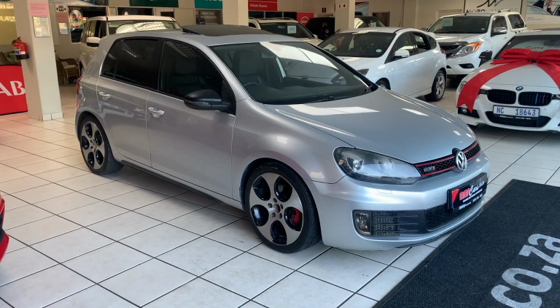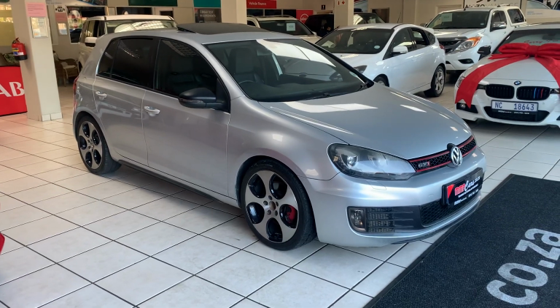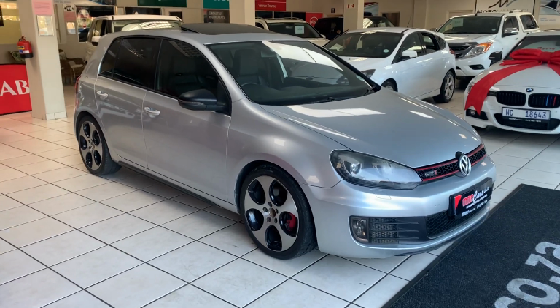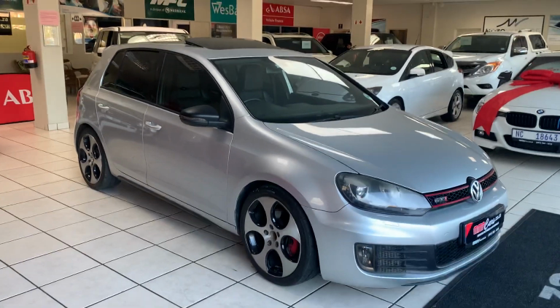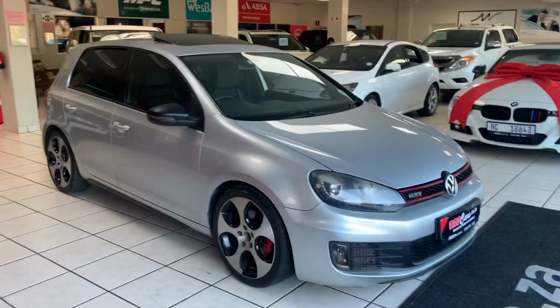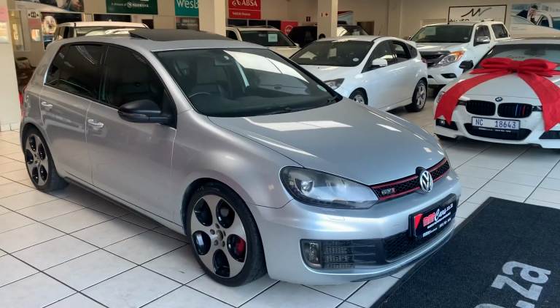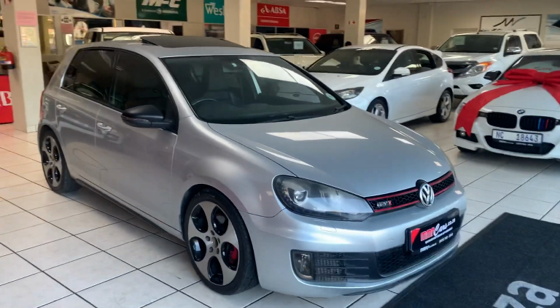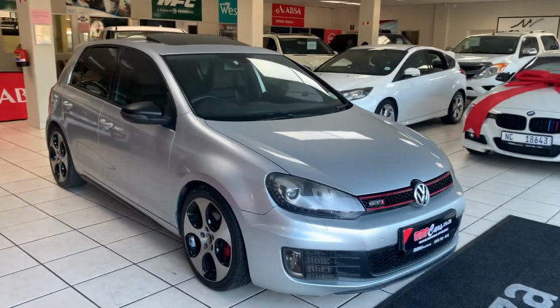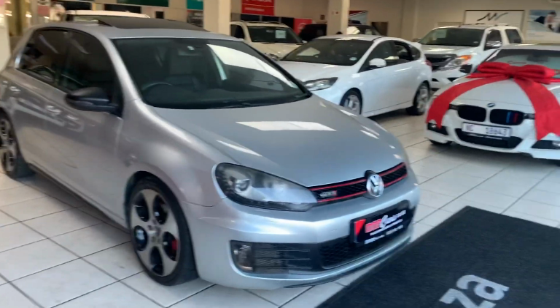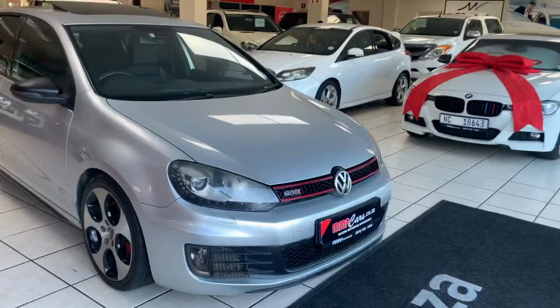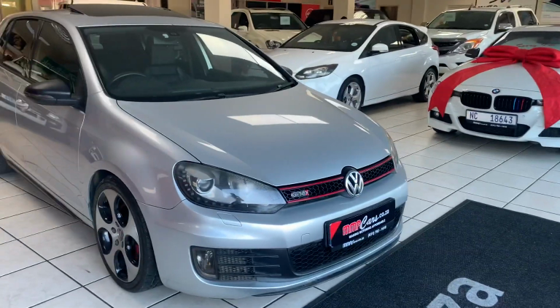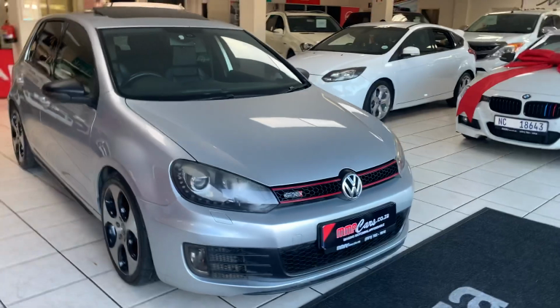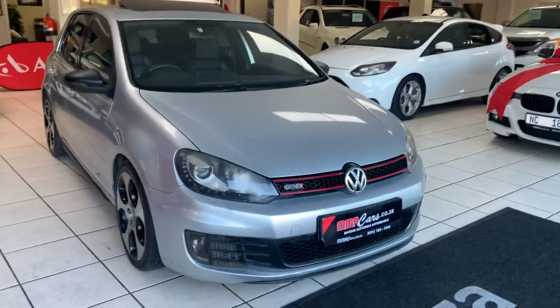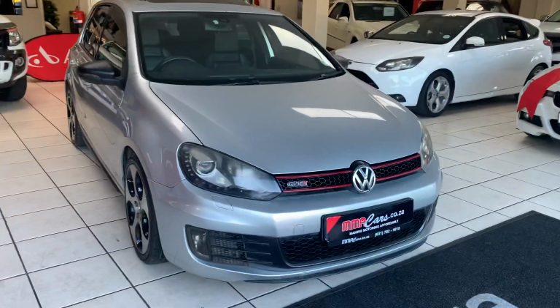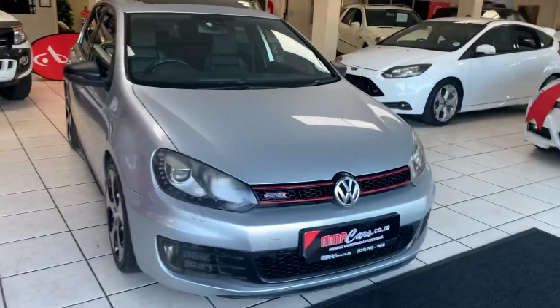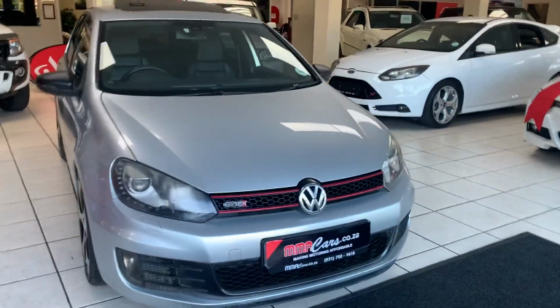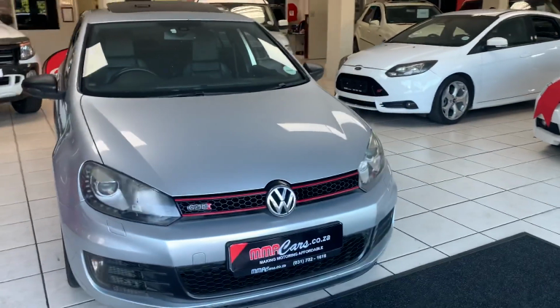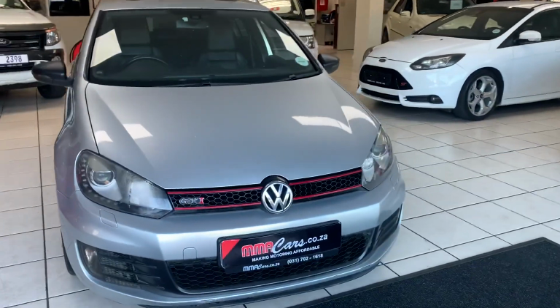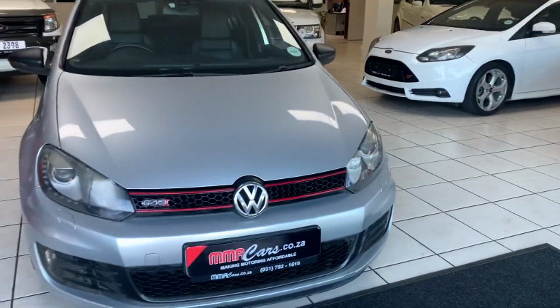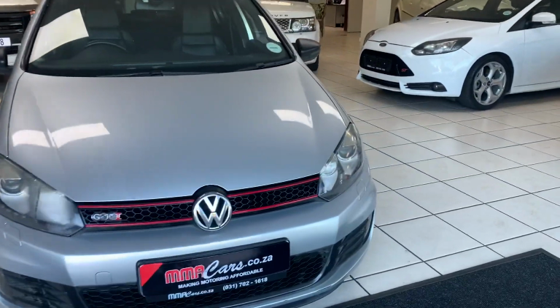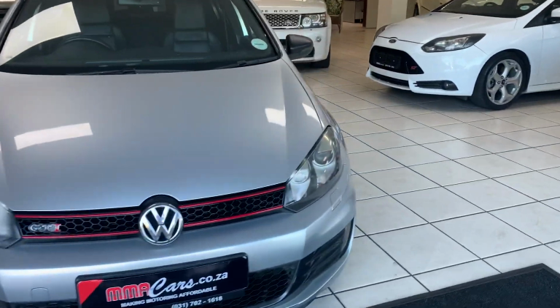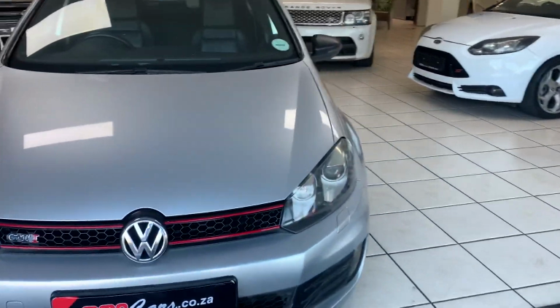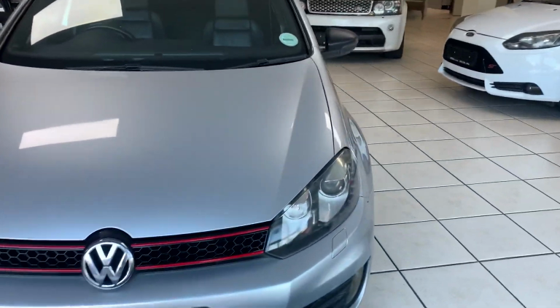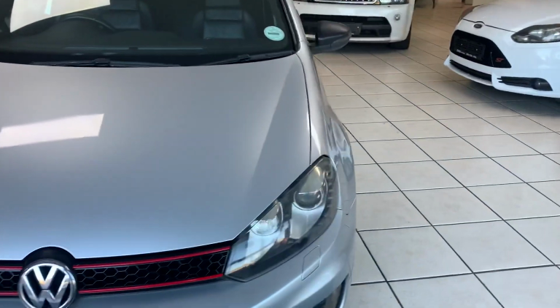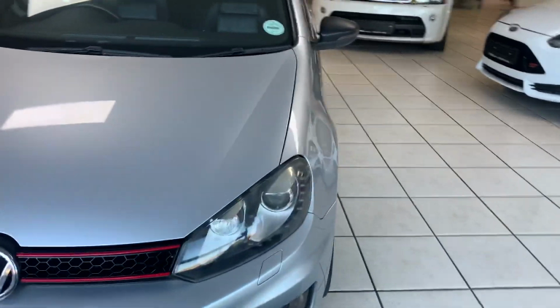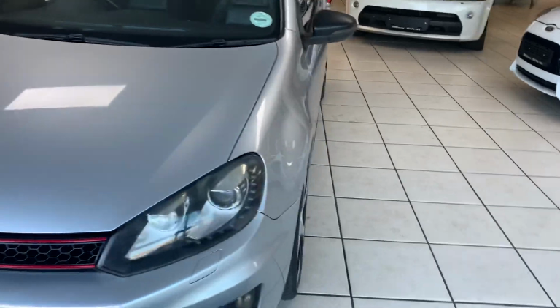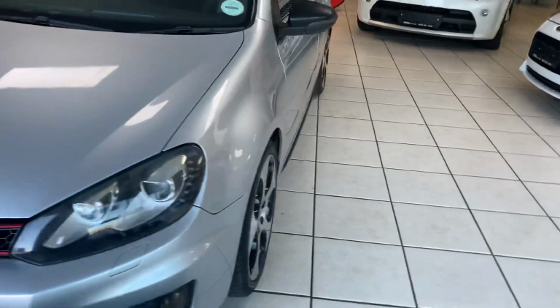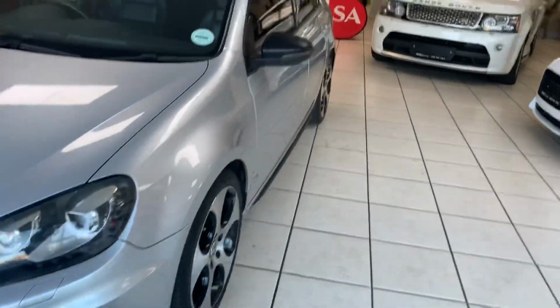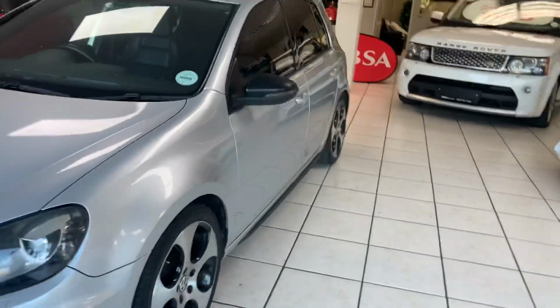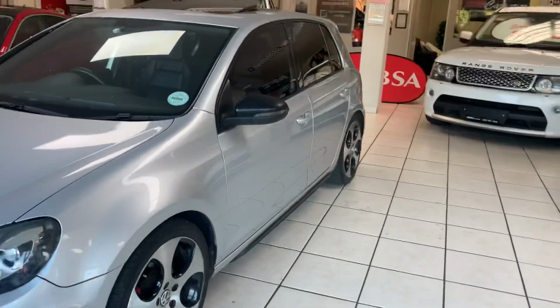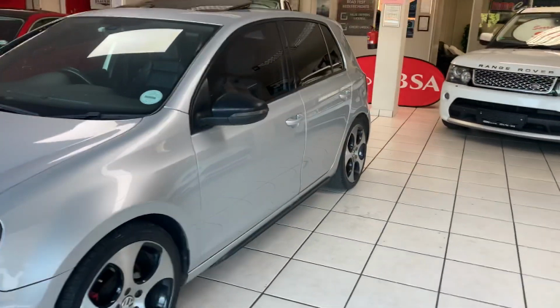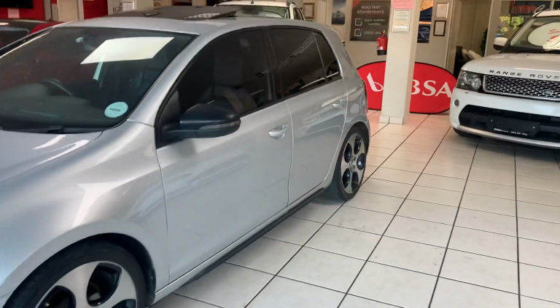G'day, welcome to AMA Cars. Today we have a look at the VW Golf 6 GTI. Up front: xenon headlights, daytime driving lights, front fog lights, alloy wheels, and a sunroof.